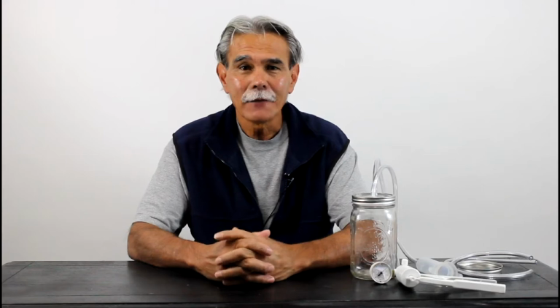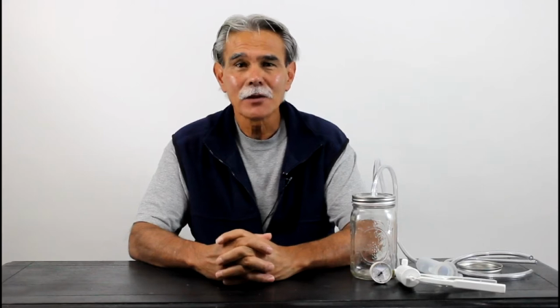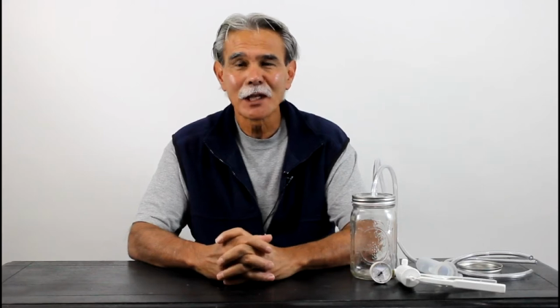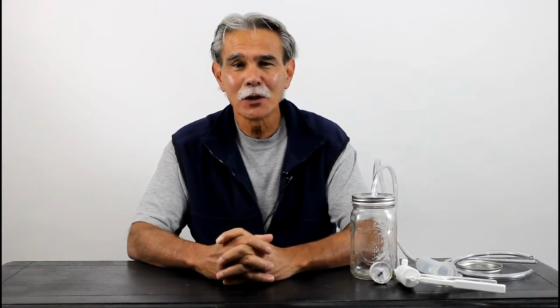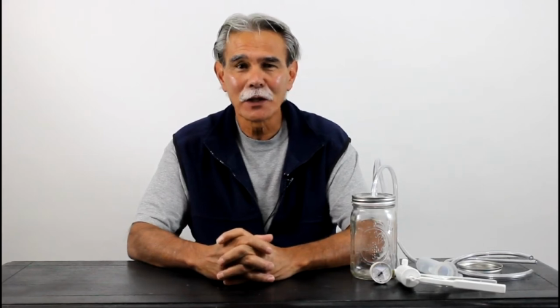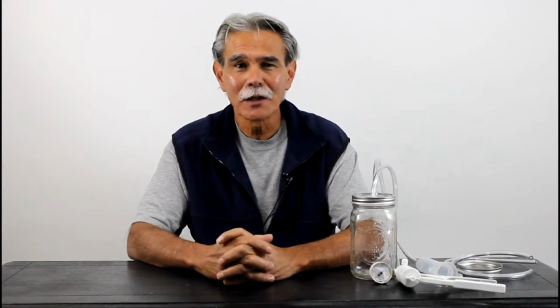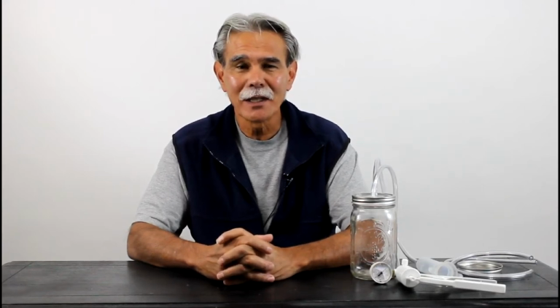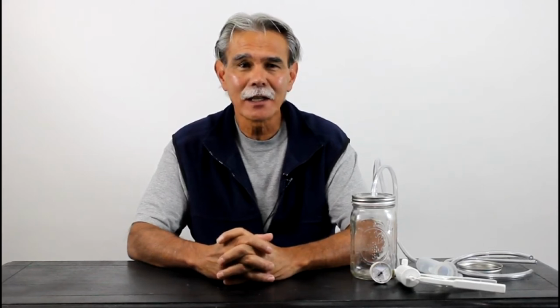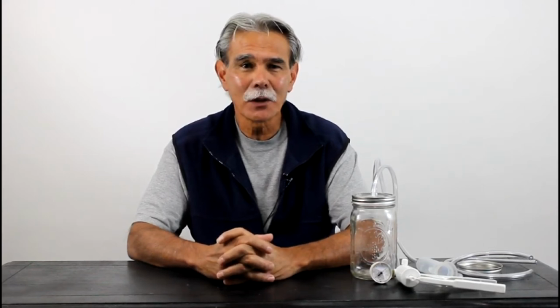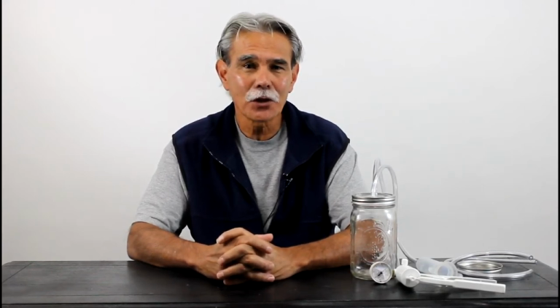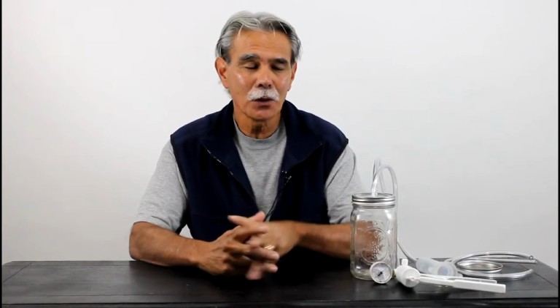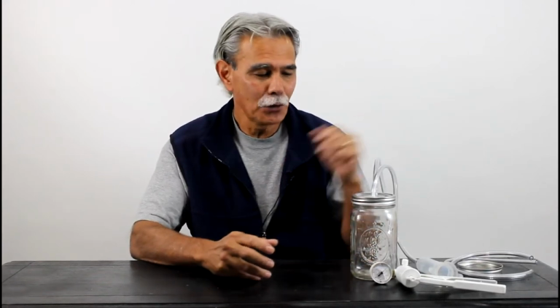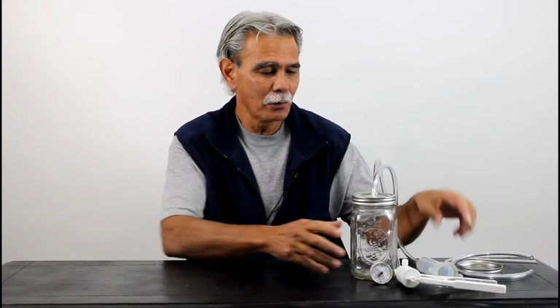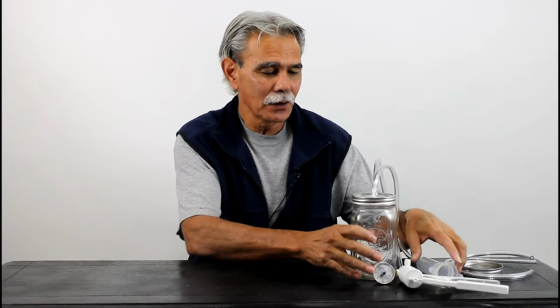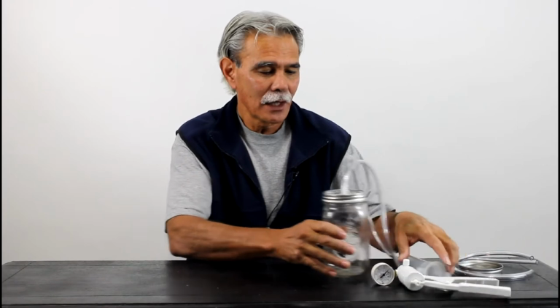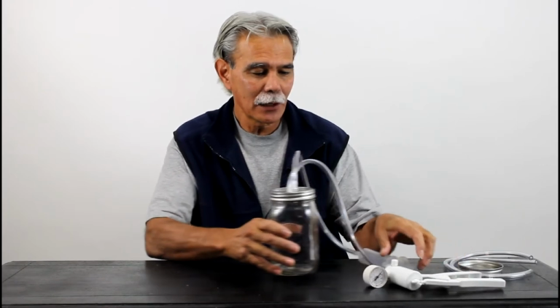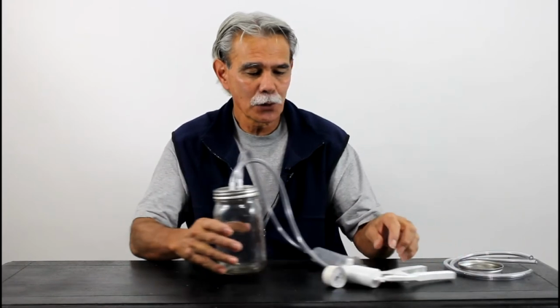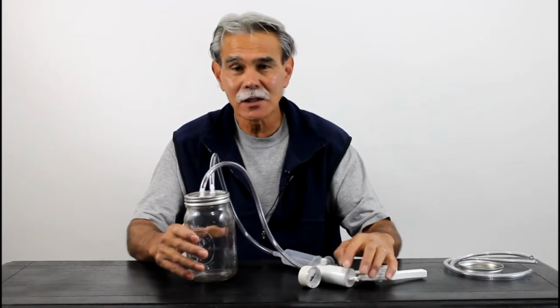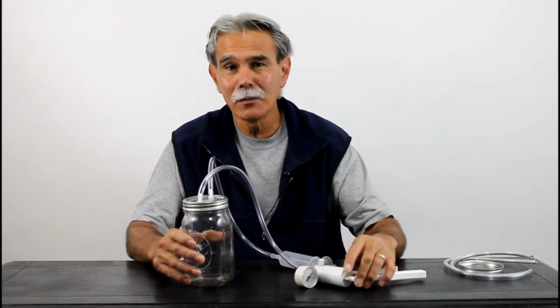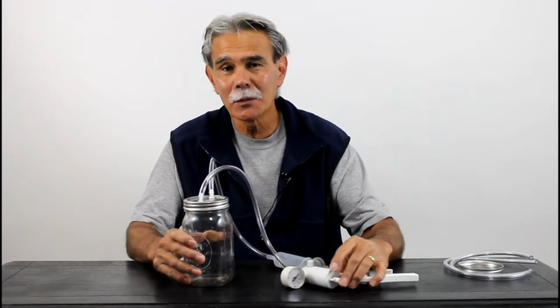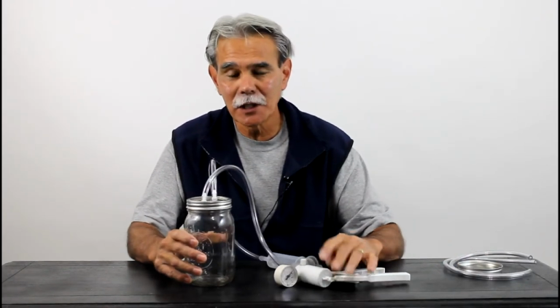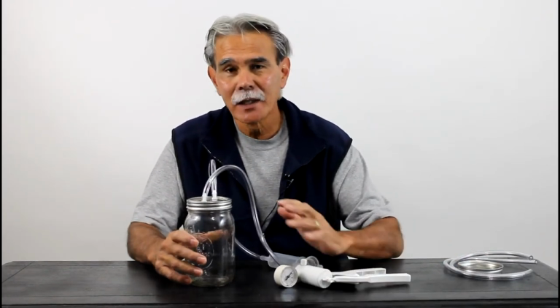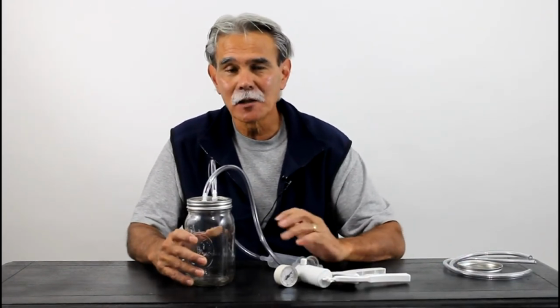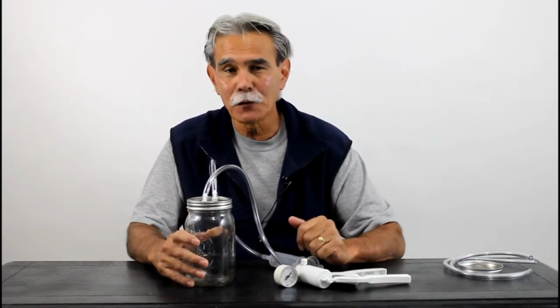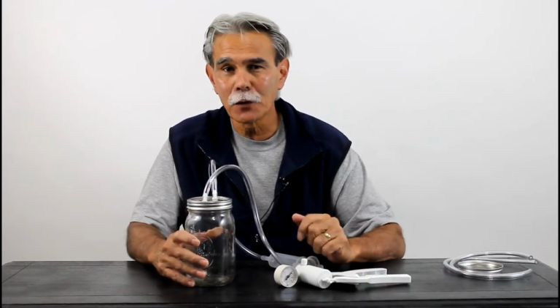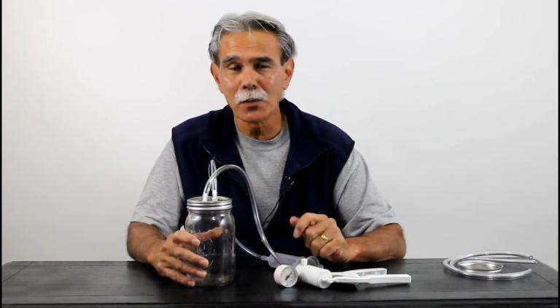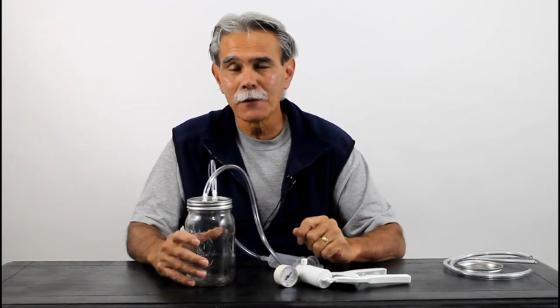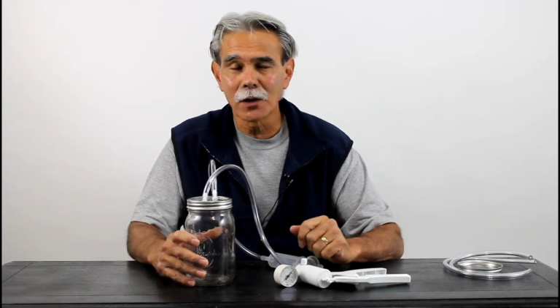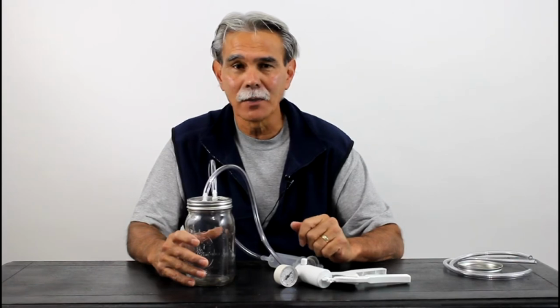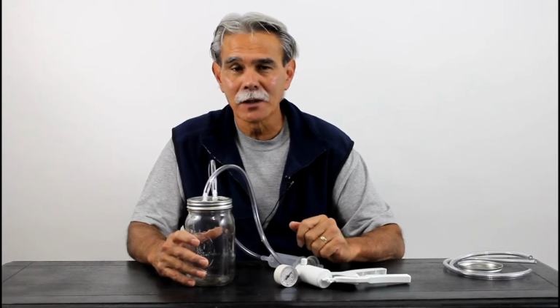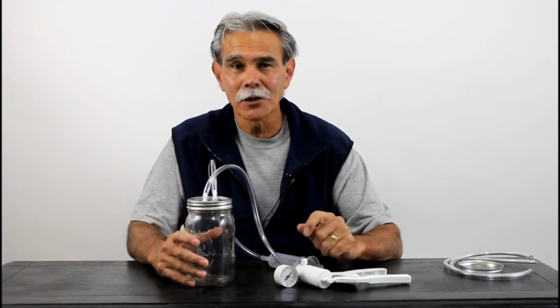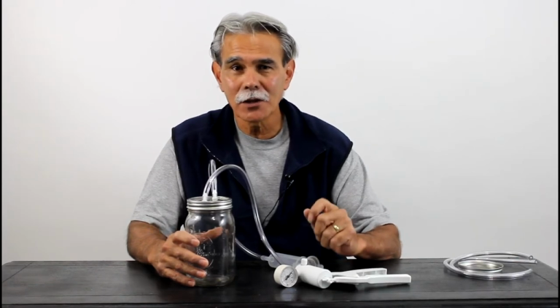Hi folks, Rick with GoatFinder.com, and today we're going to show you how you can build a closed system milking machine that is perfect for the small farm or hobbyist. So stay tuned.